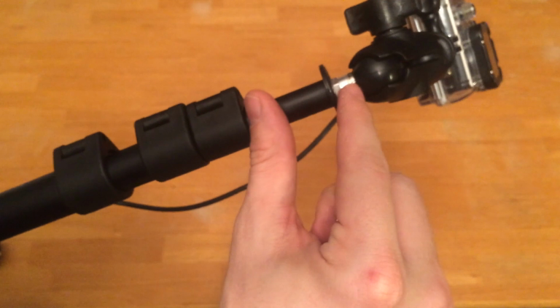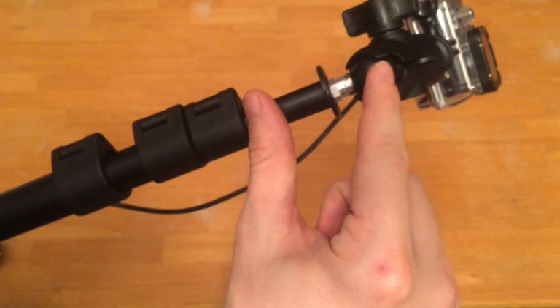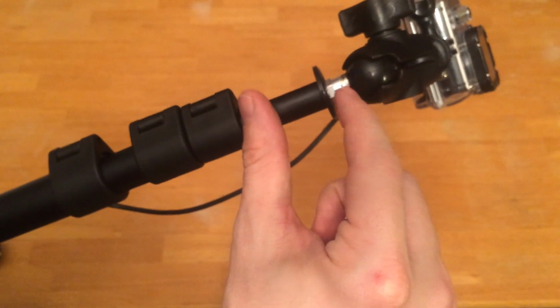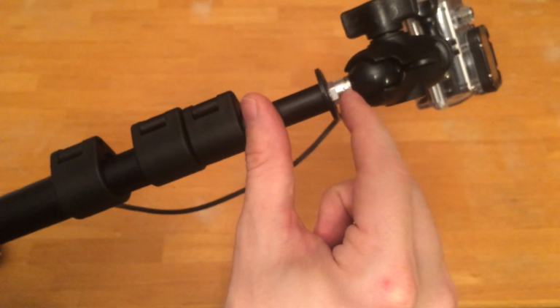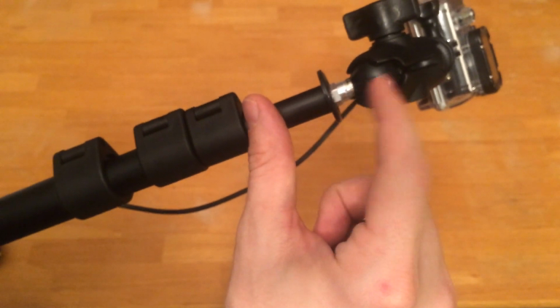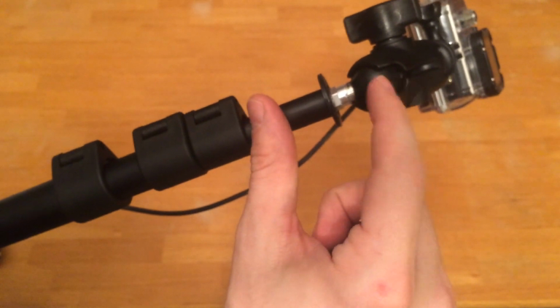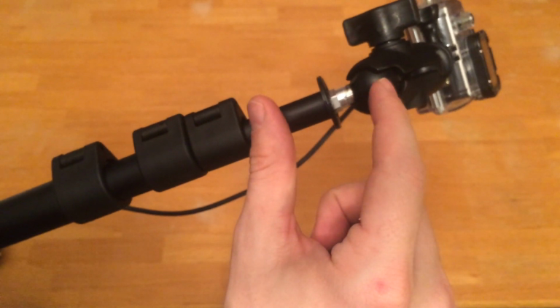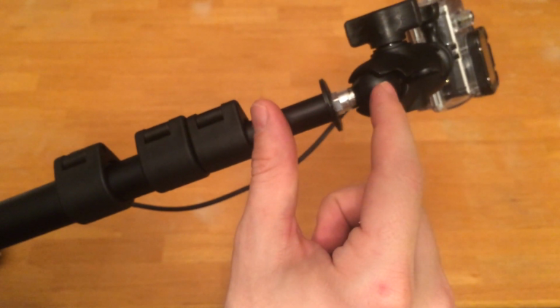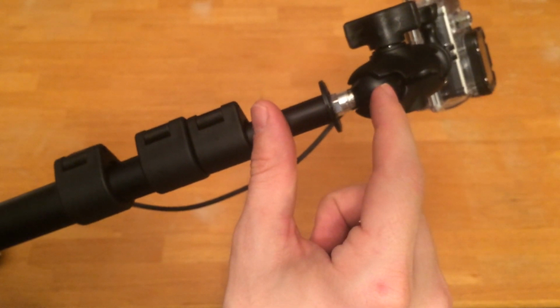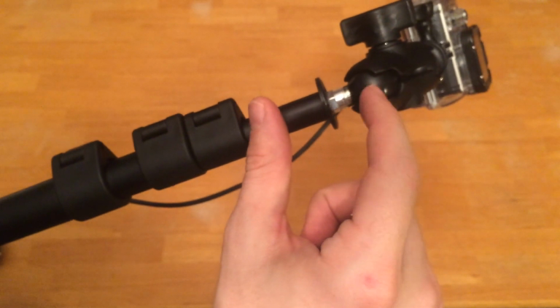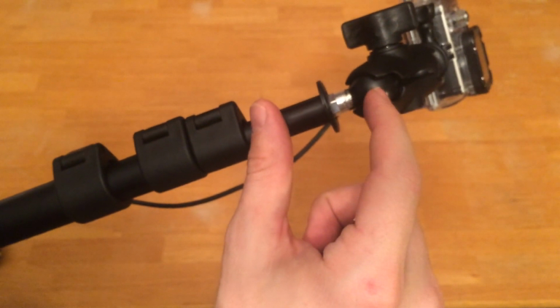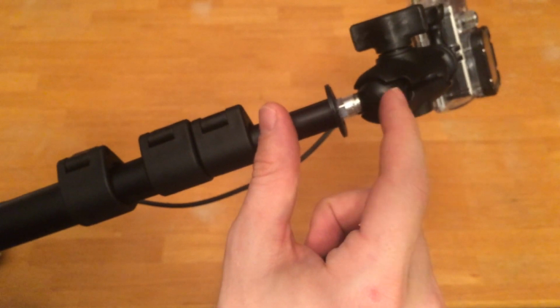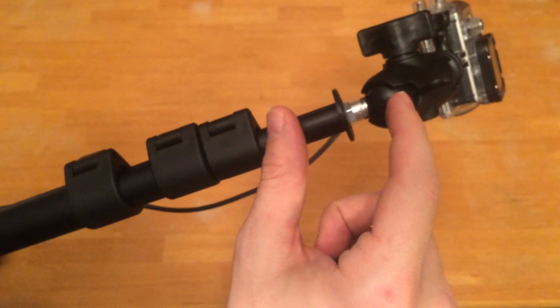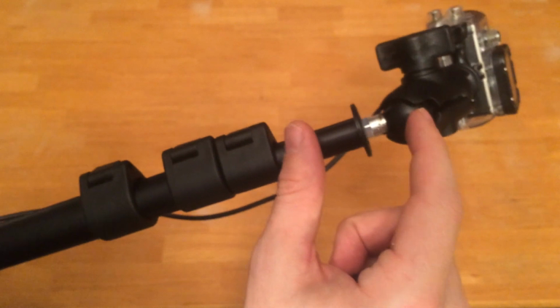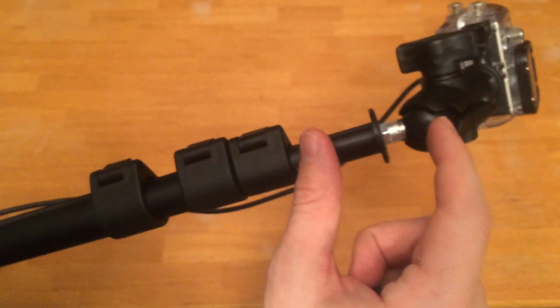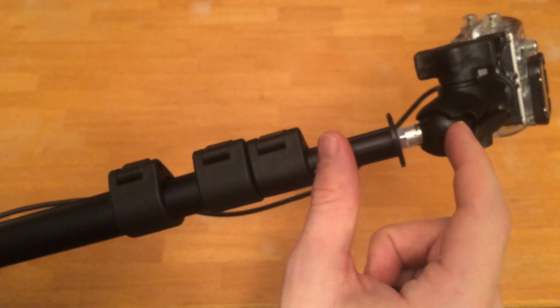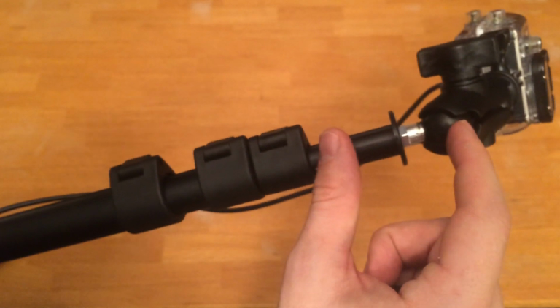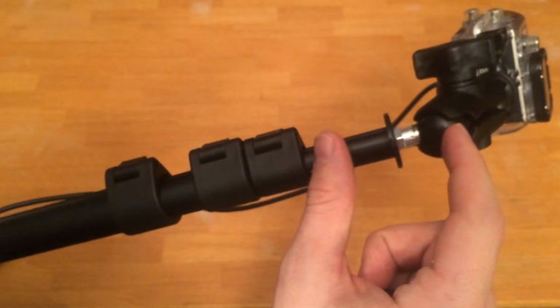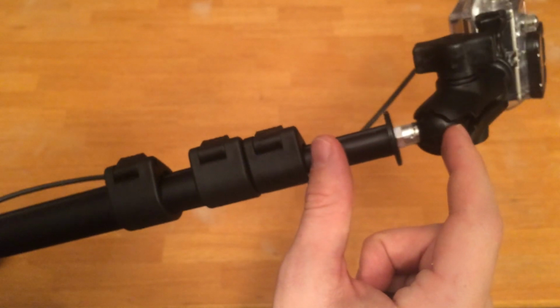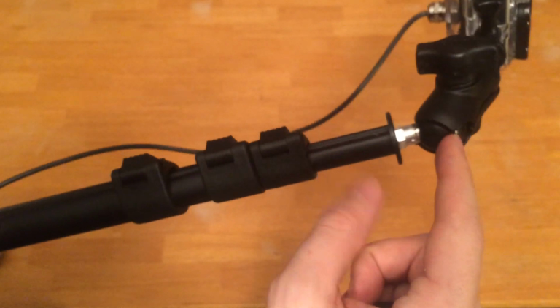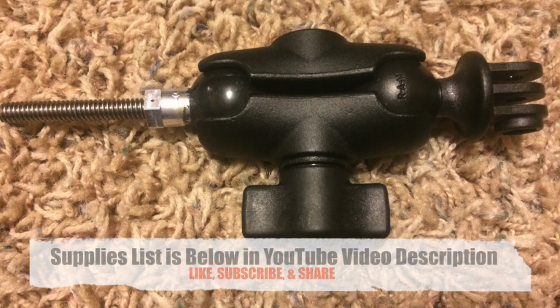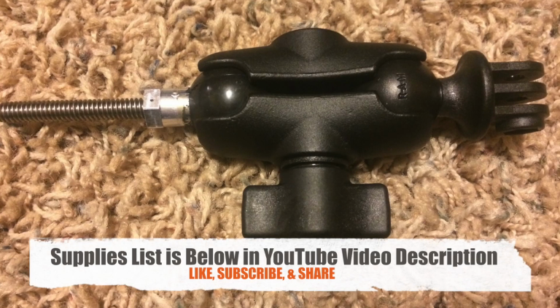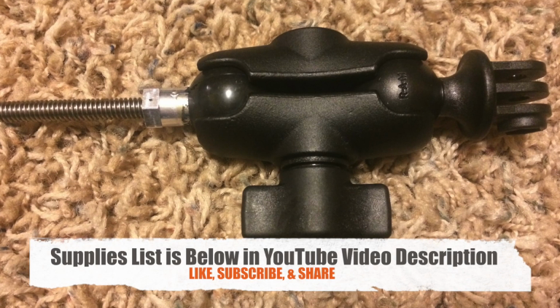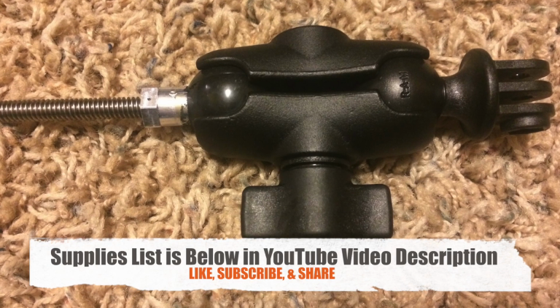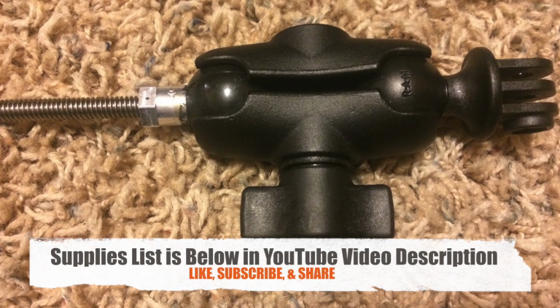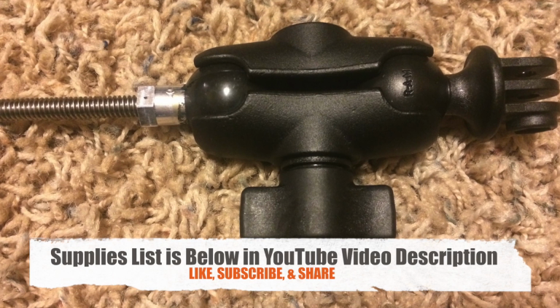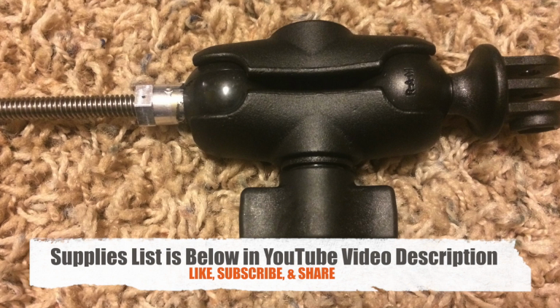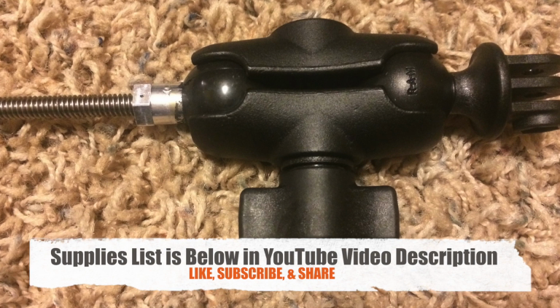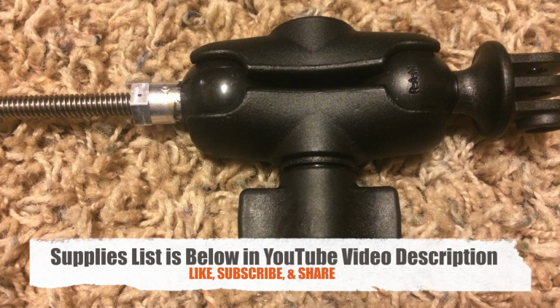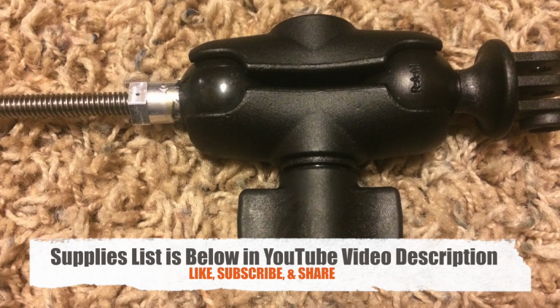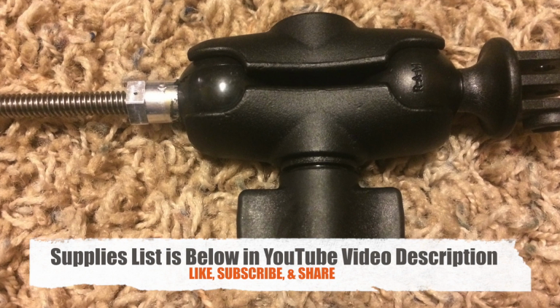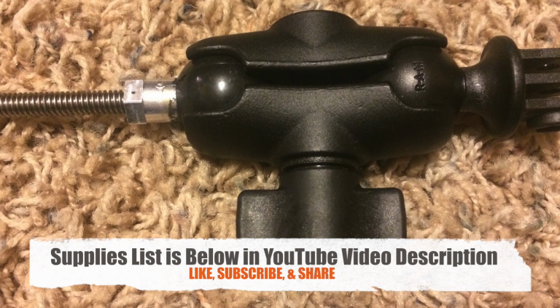This is the one-inch ram ball, linked in the video description below. It comes with a threaded rod which is around two inches long or so. This is a look at the three ram ball components that replace the spike.